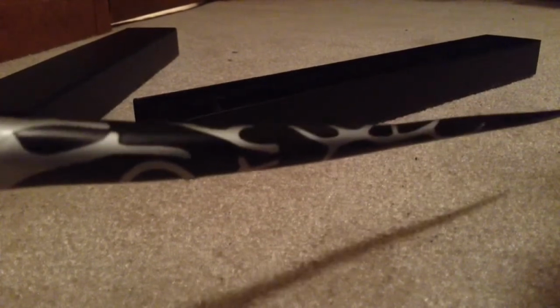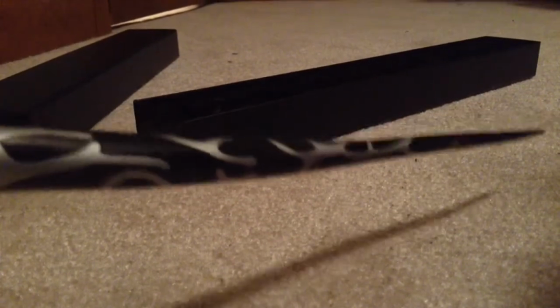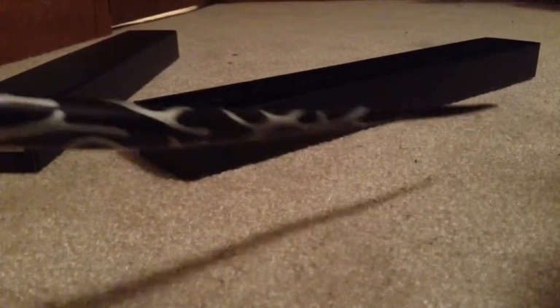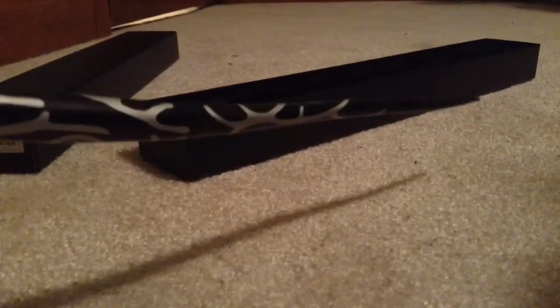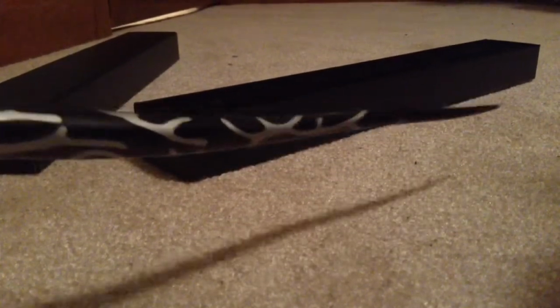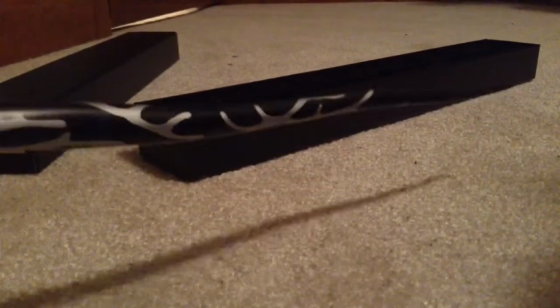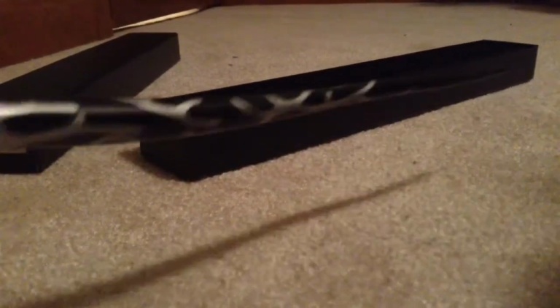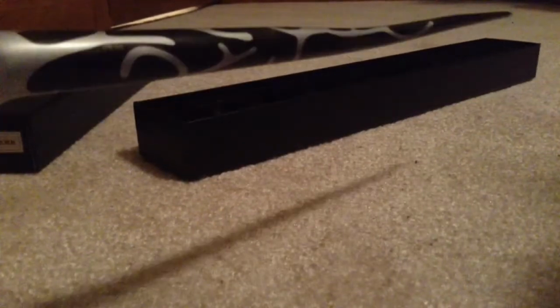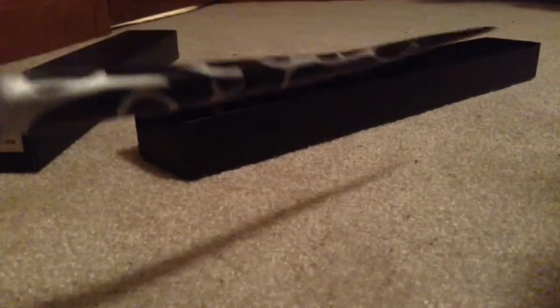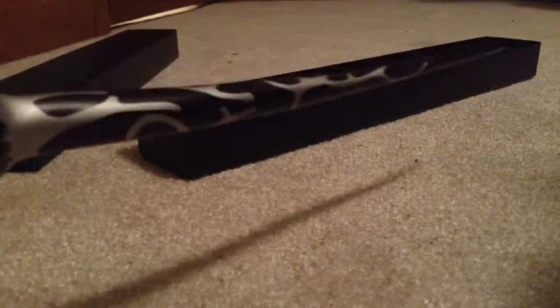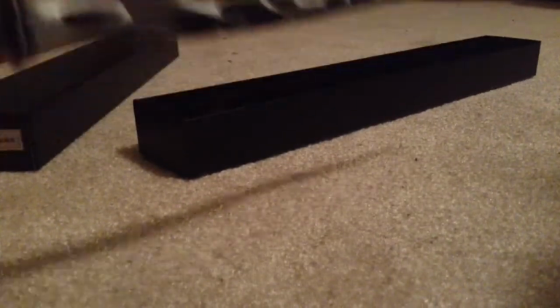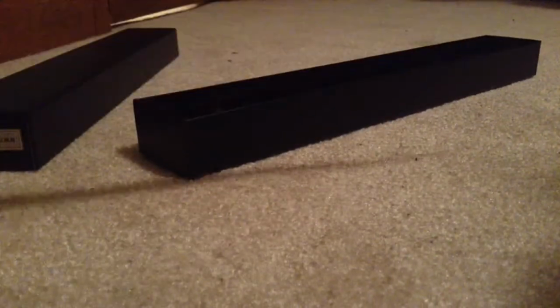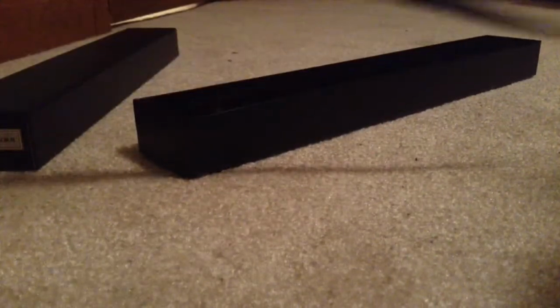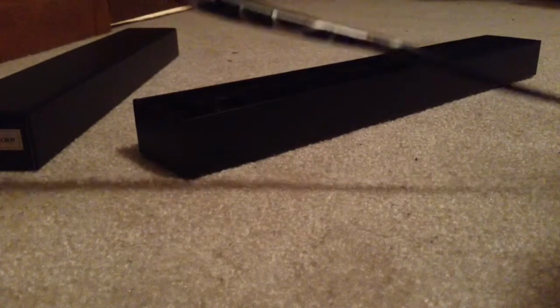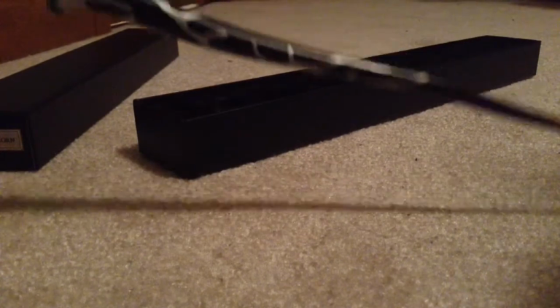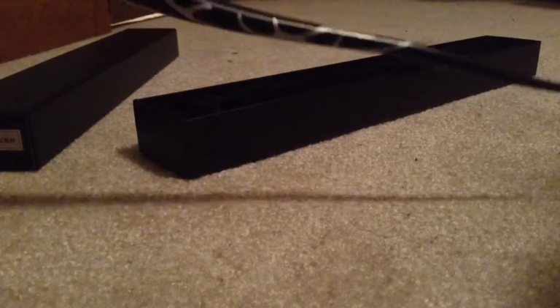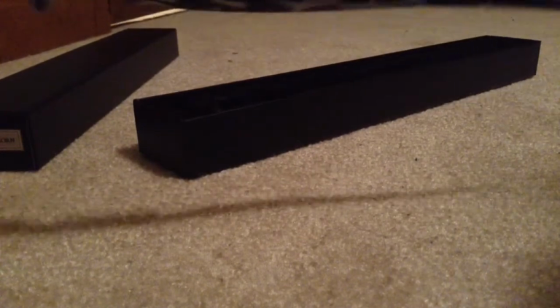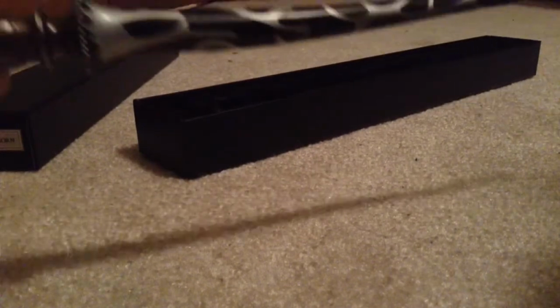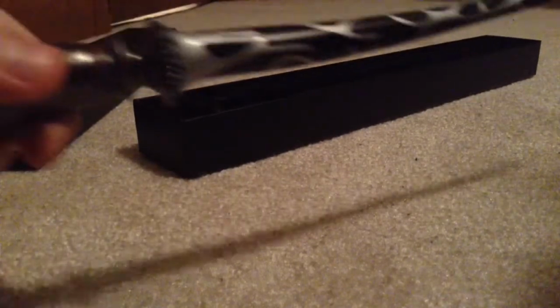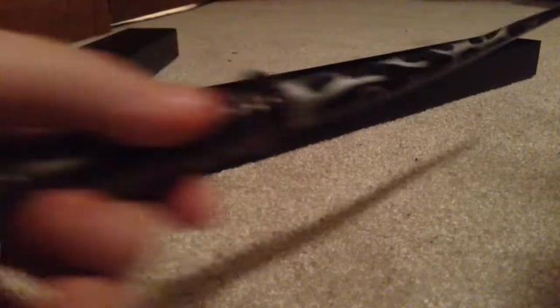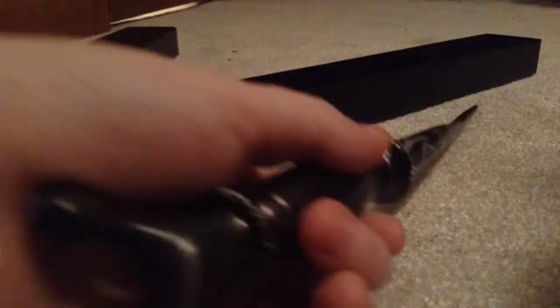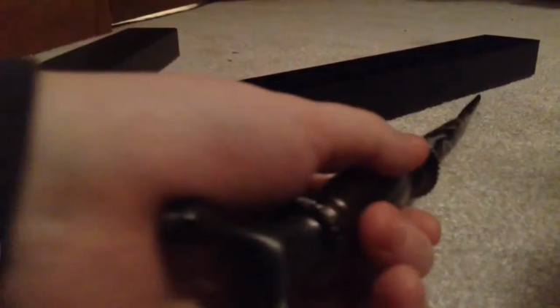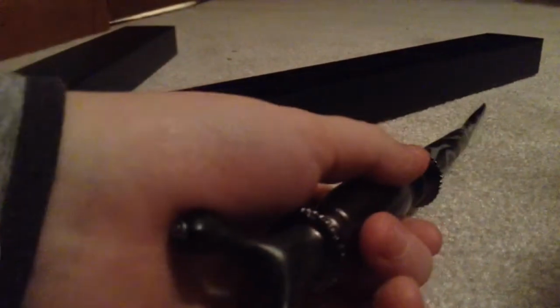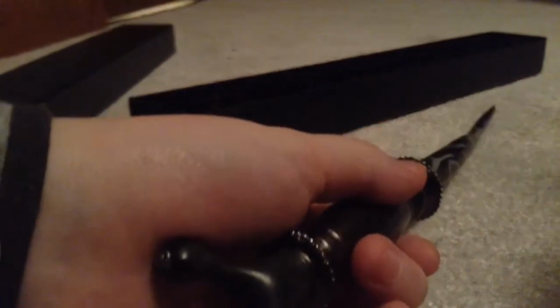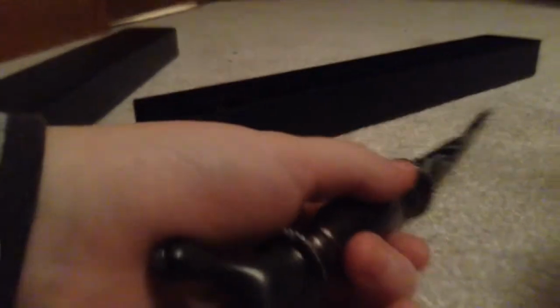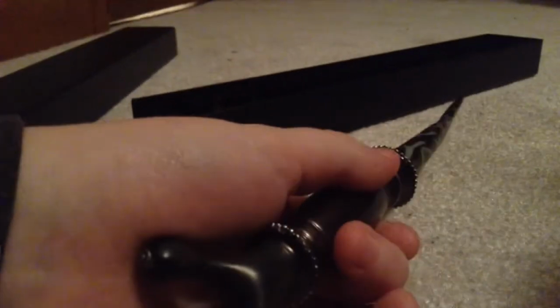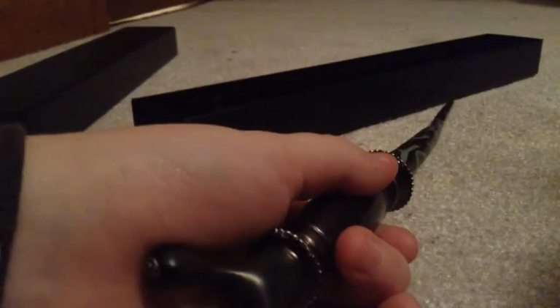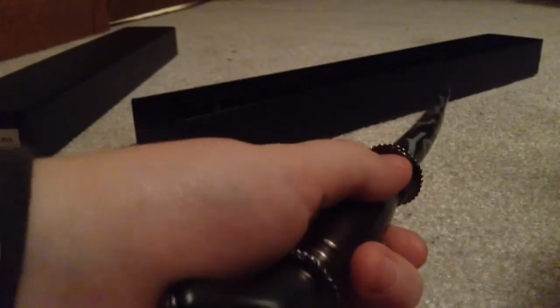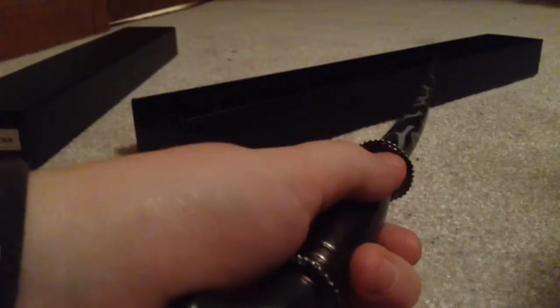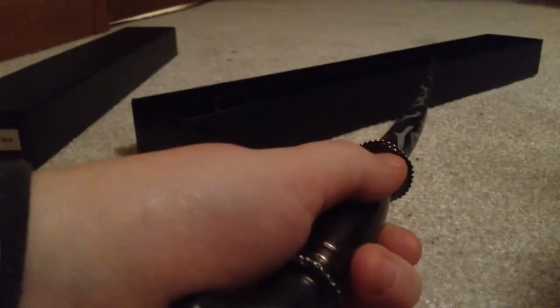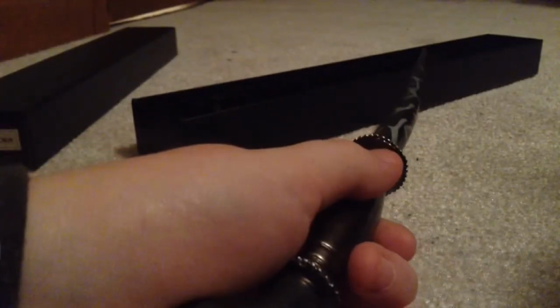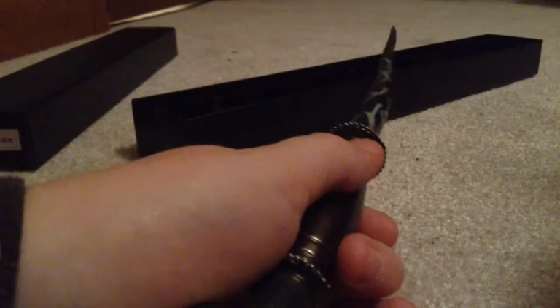Show them what it looks like from their point of view. Put it like this. Show them like that. See? It's supposed to be crooked, you idiots. Alright?